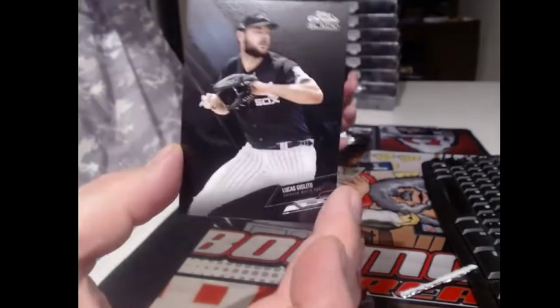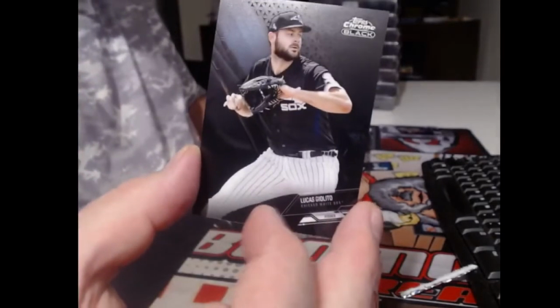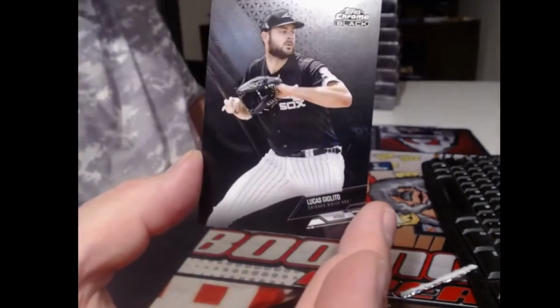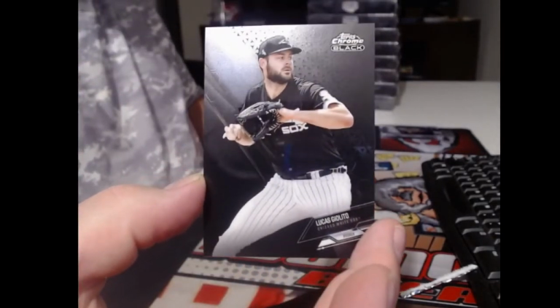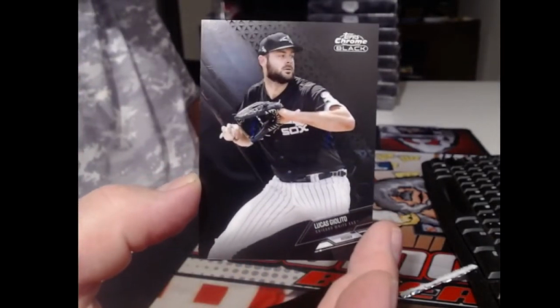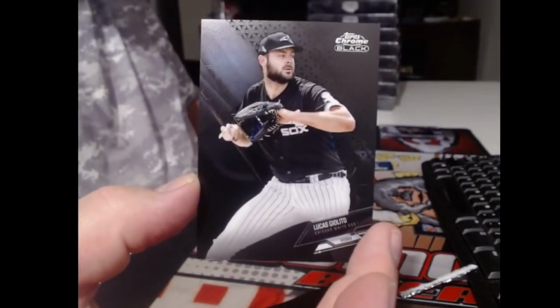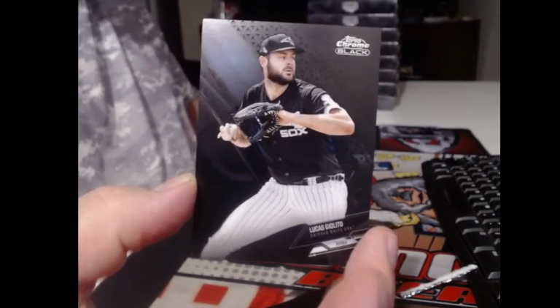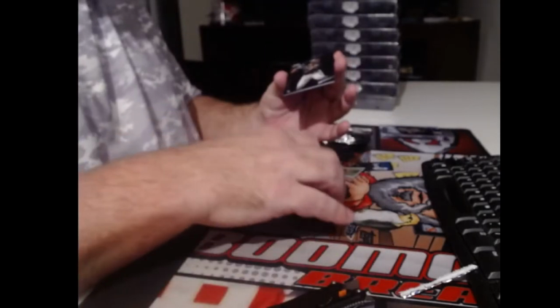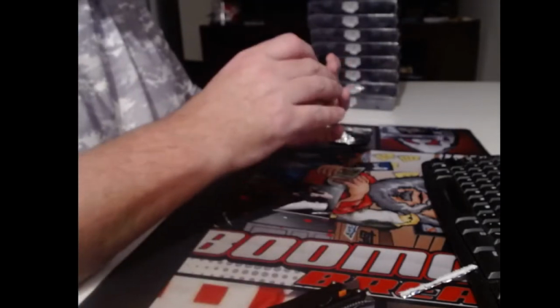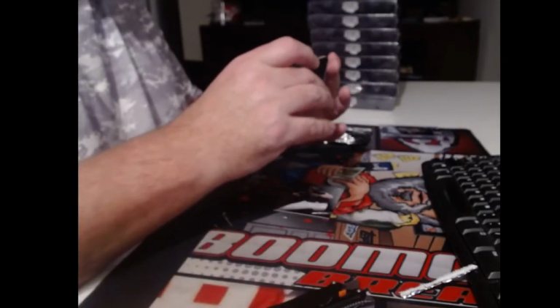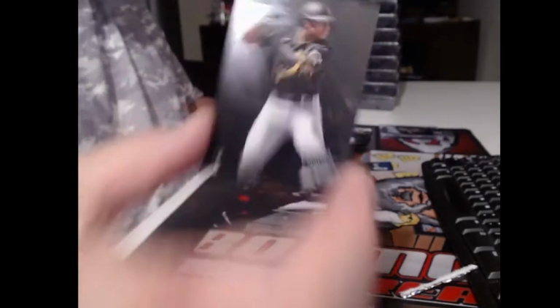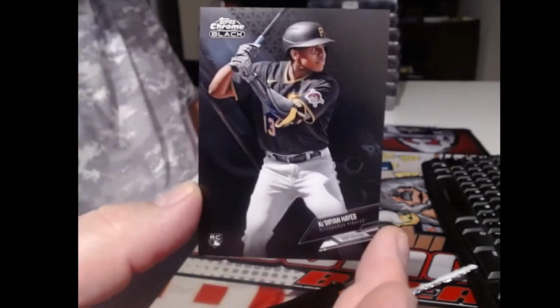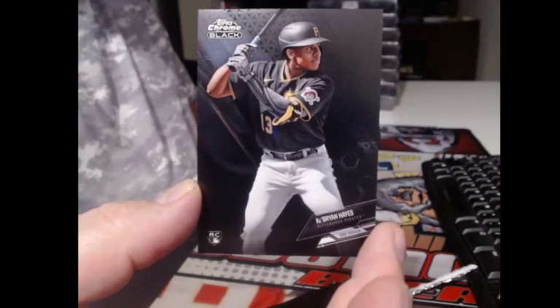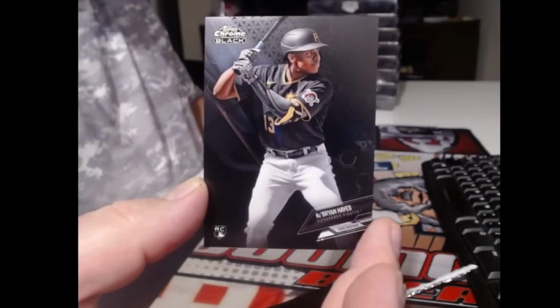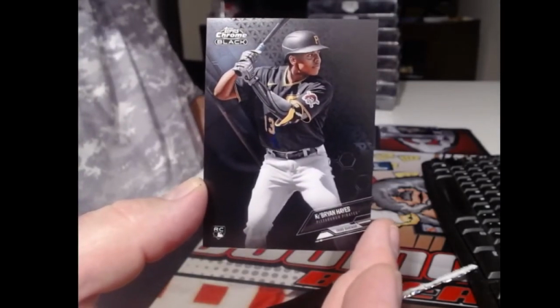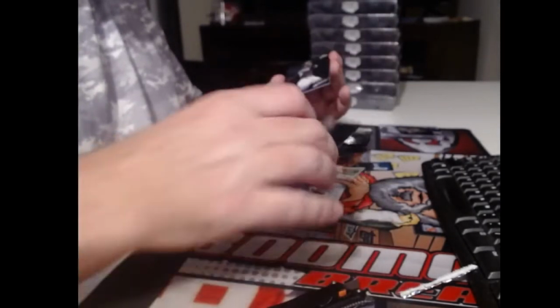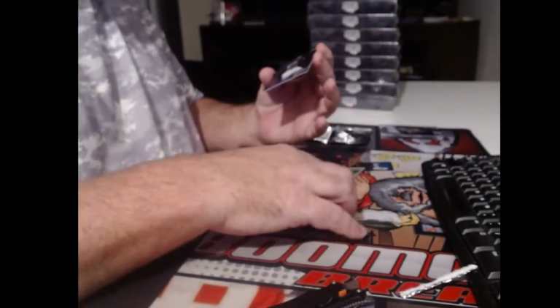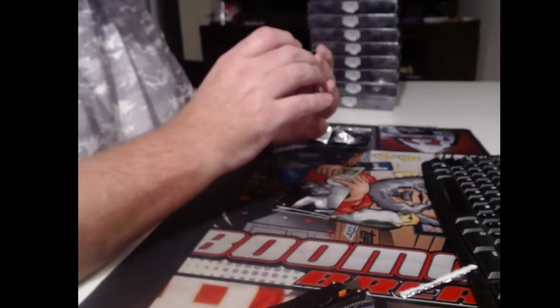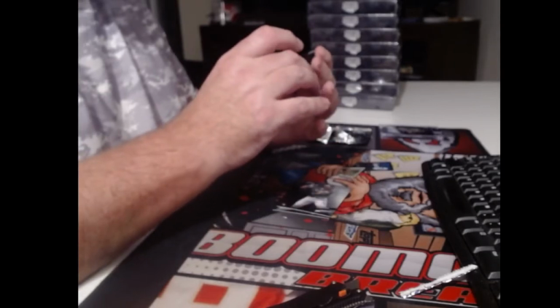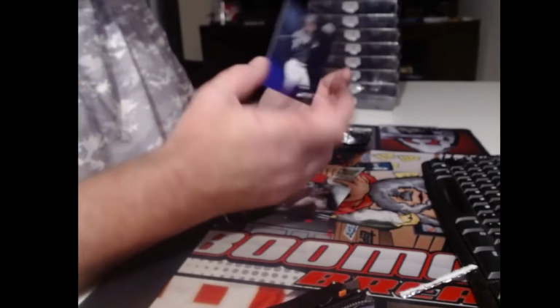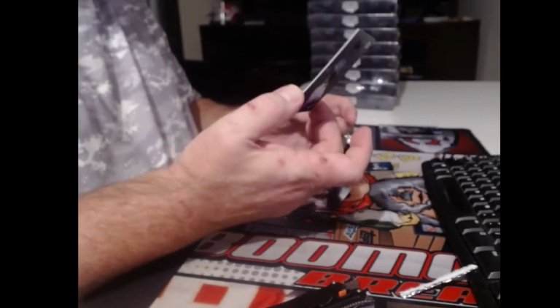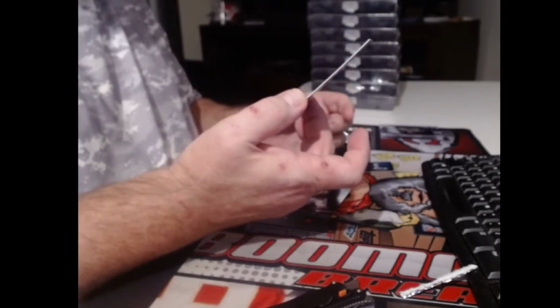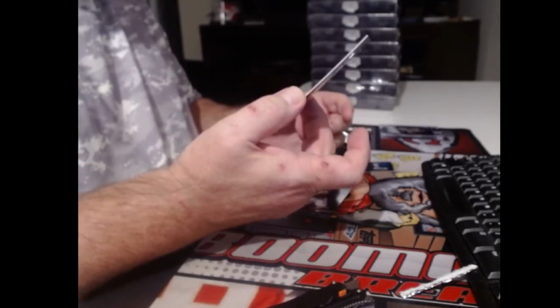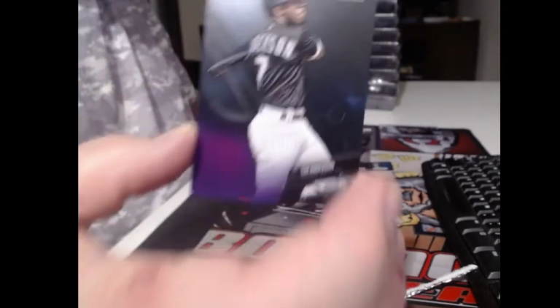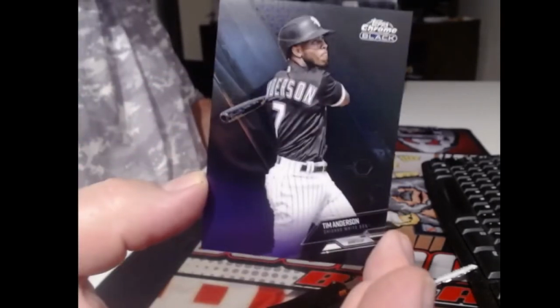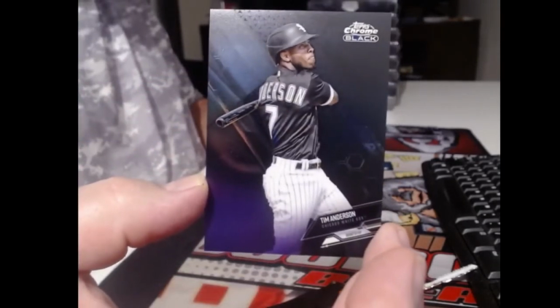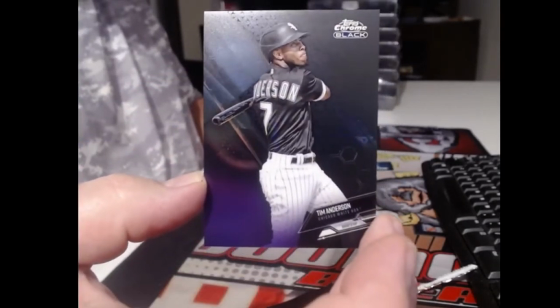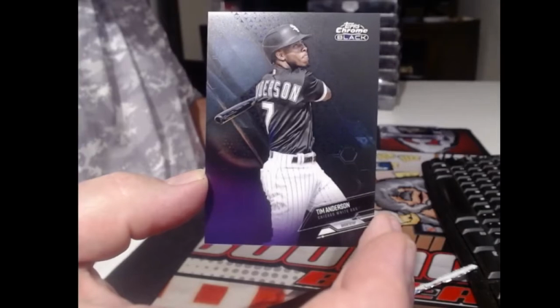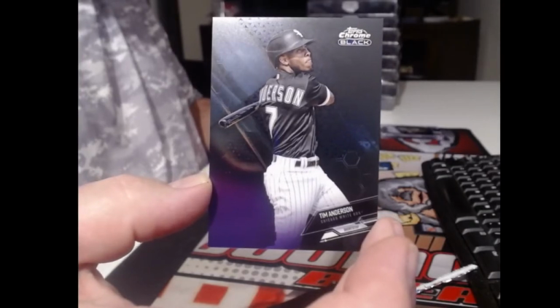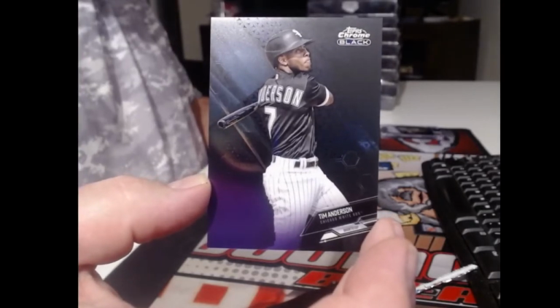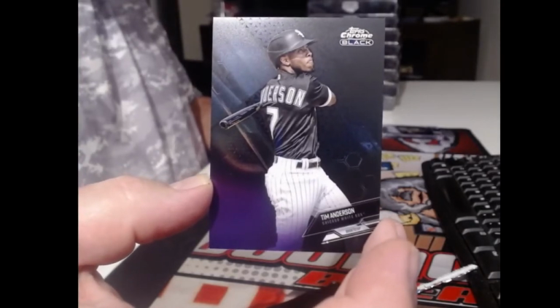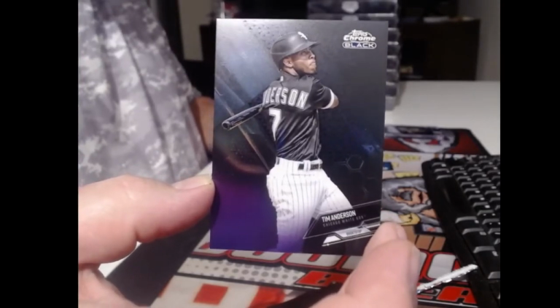Look how little the writing is. Lucas Giolito. Look at Brian Hayes, rookie. And that's like a purple to 150. Tim Anderson - Andrew Vaughn's teammate.